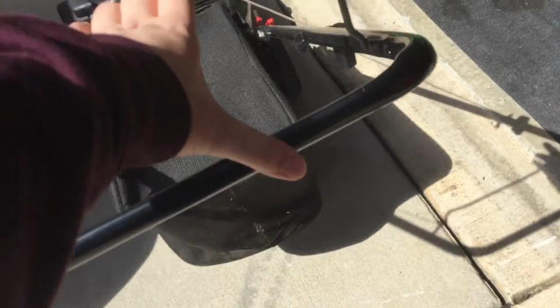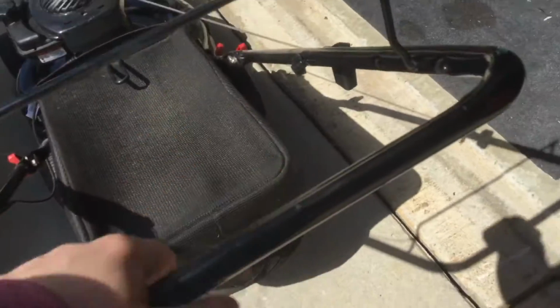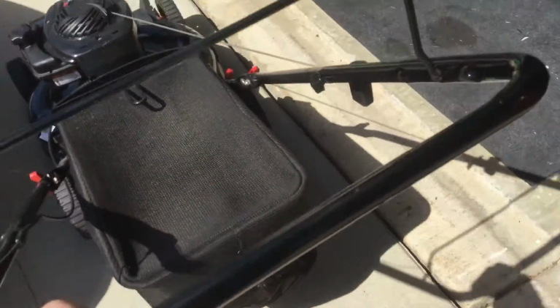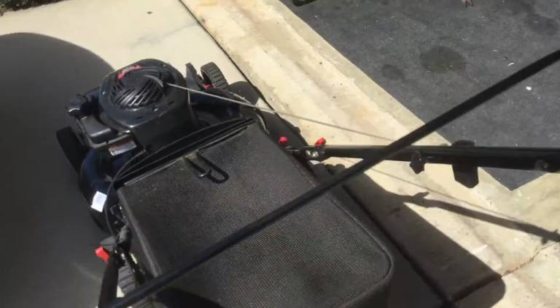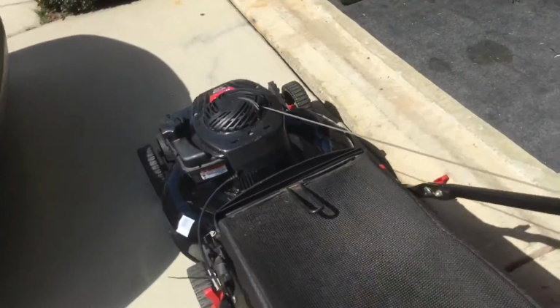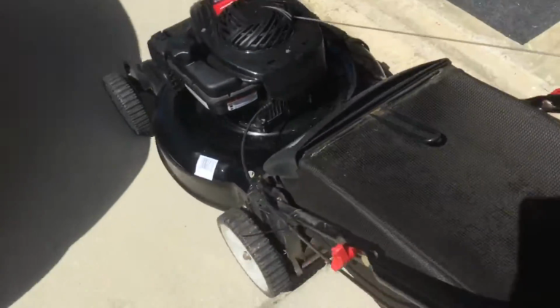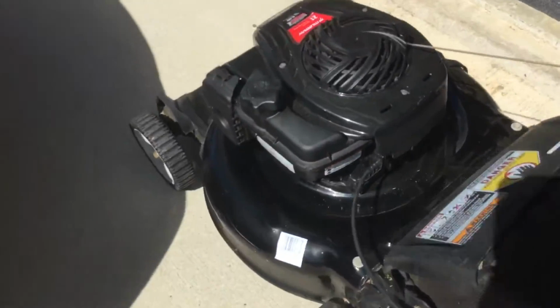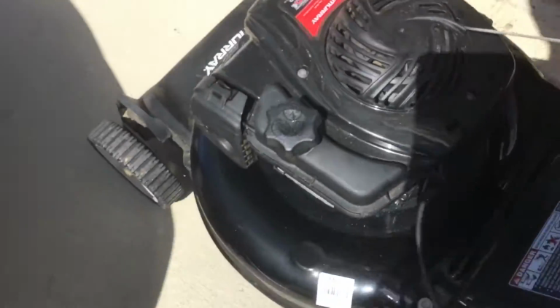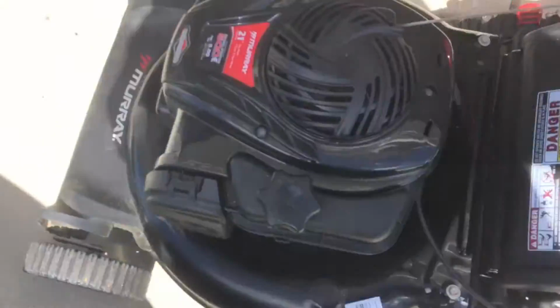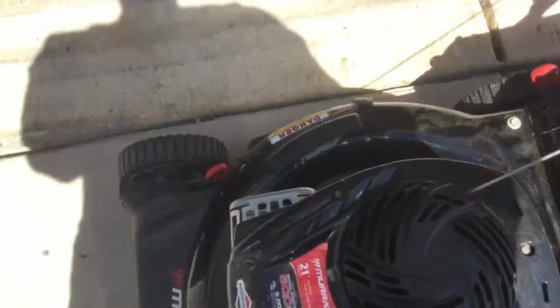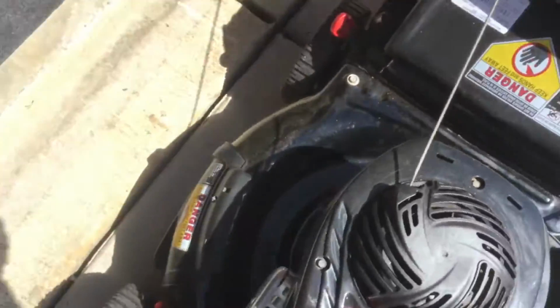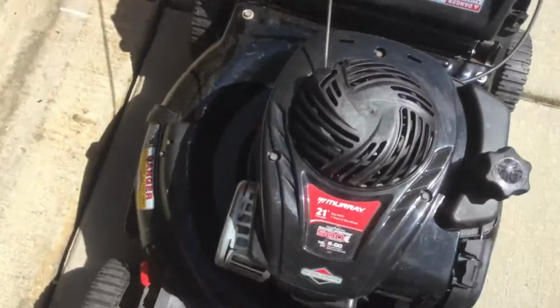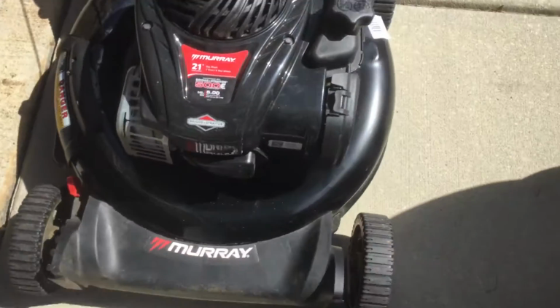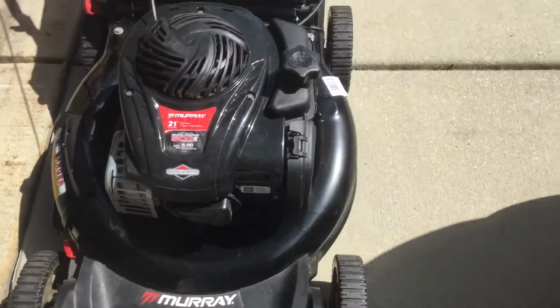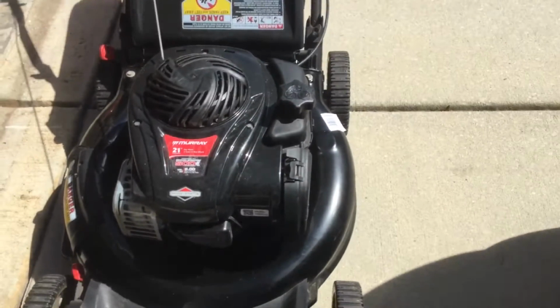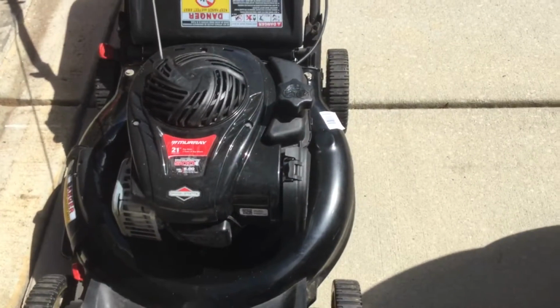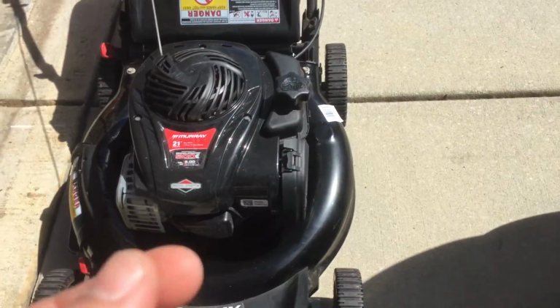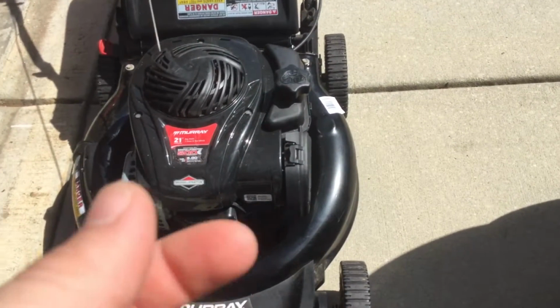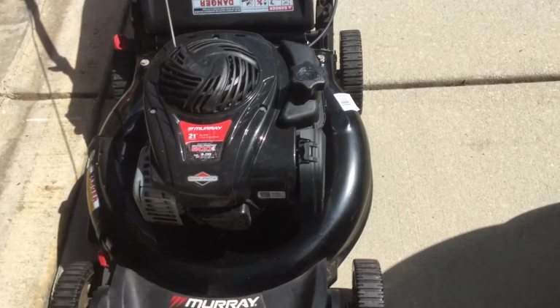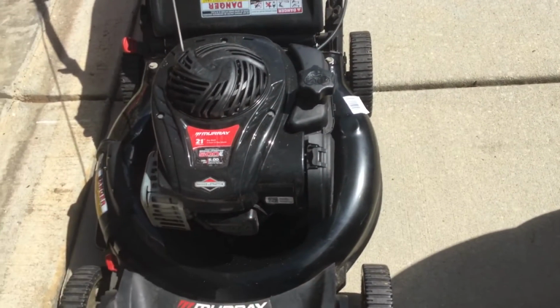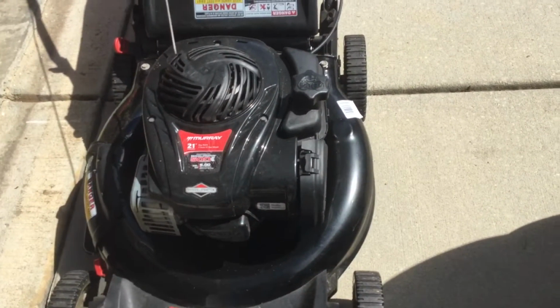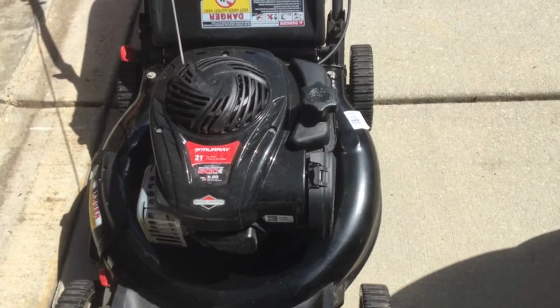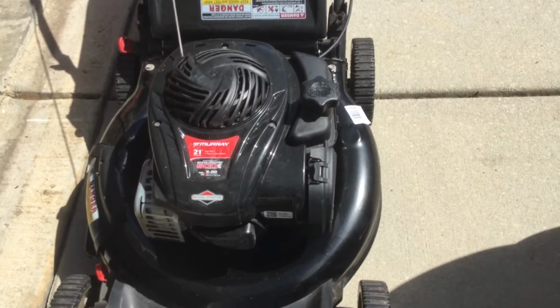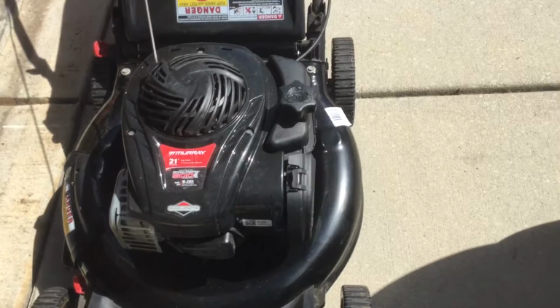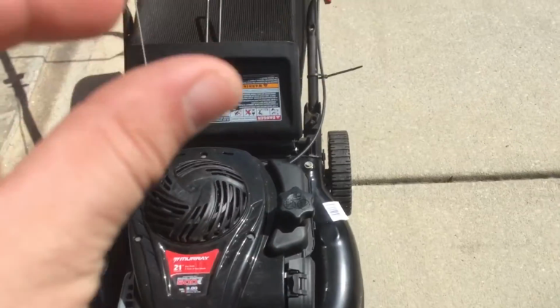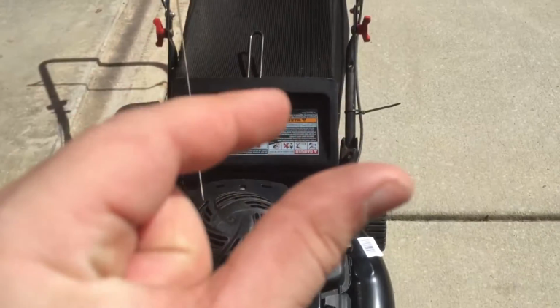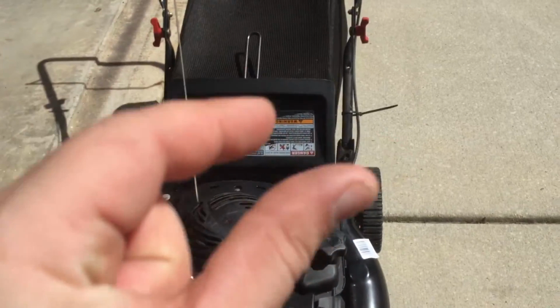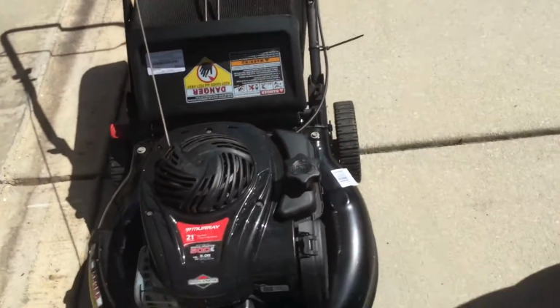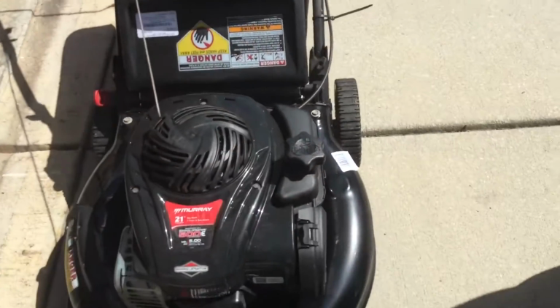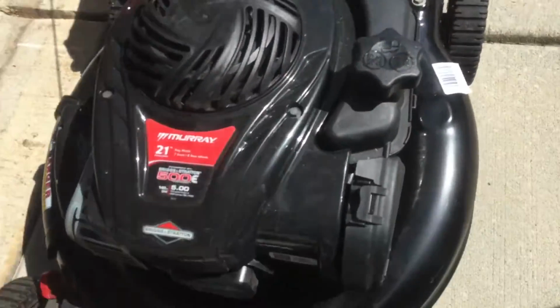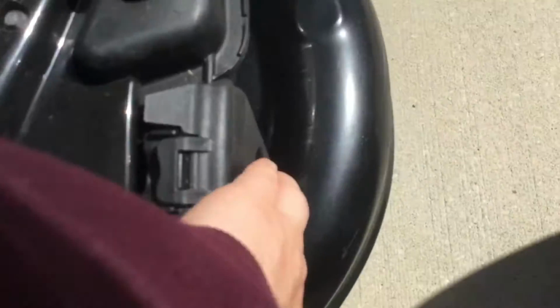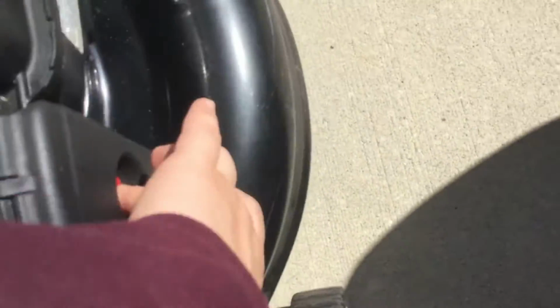We're going to show you that it works. I washed it — it needed a lot of cleaning. The filter was the worst I've ever seen on the sponge filters. It was literally caked in dirt, and it was still running, shockingly.